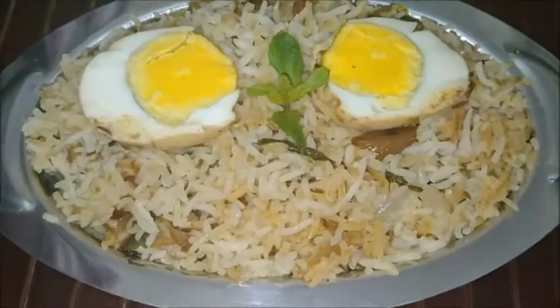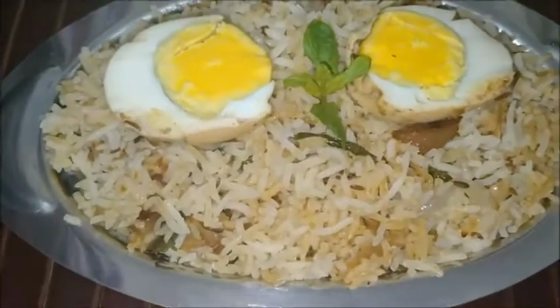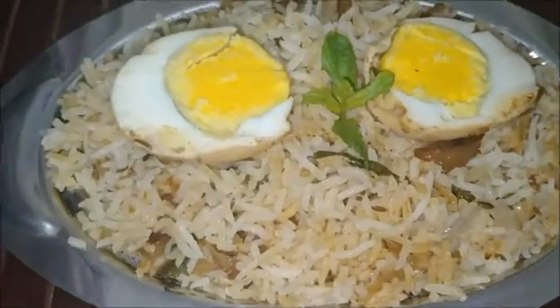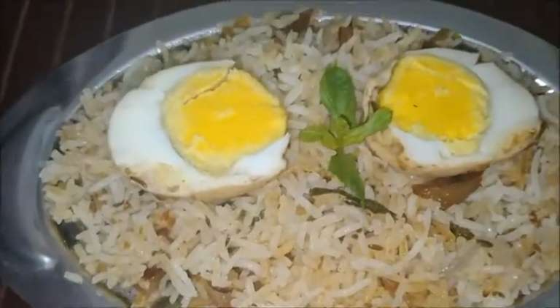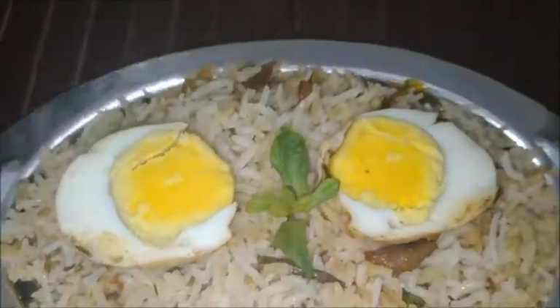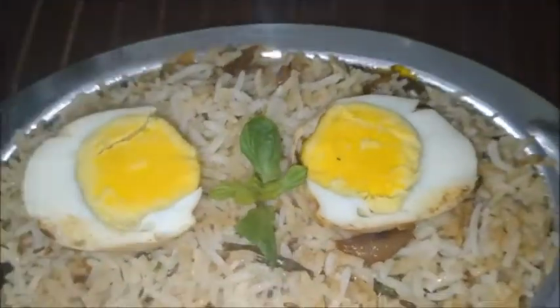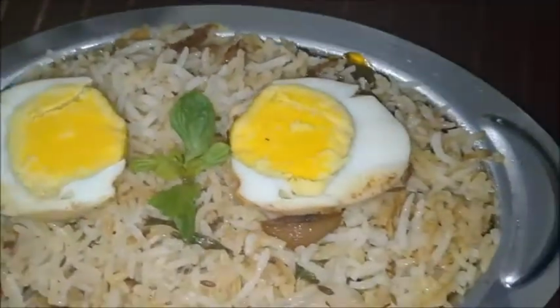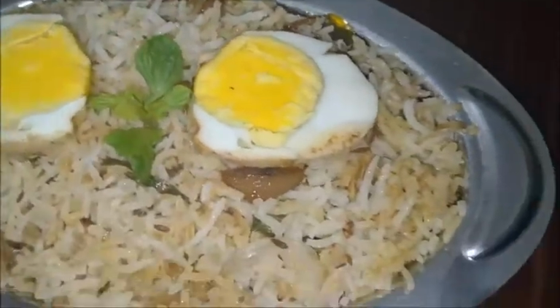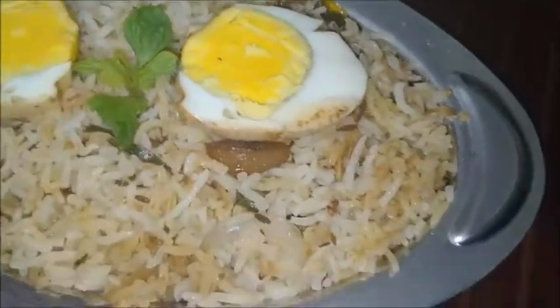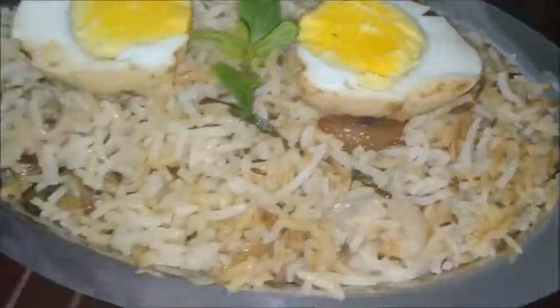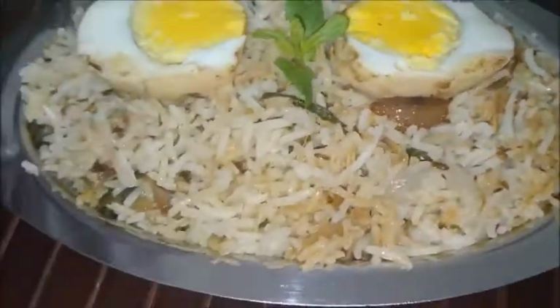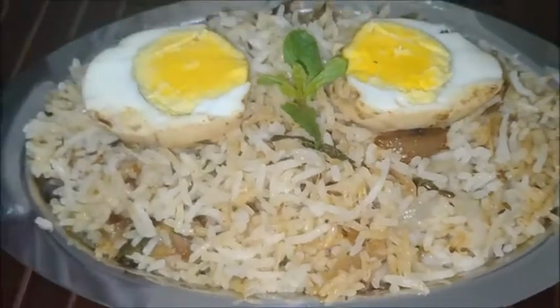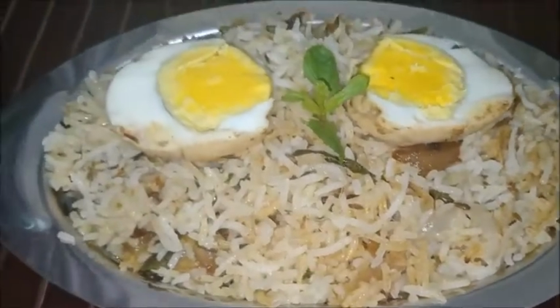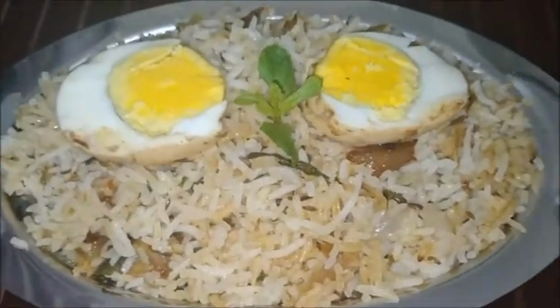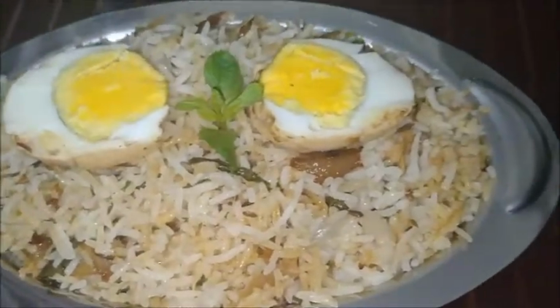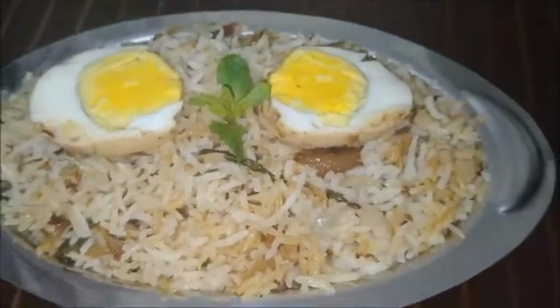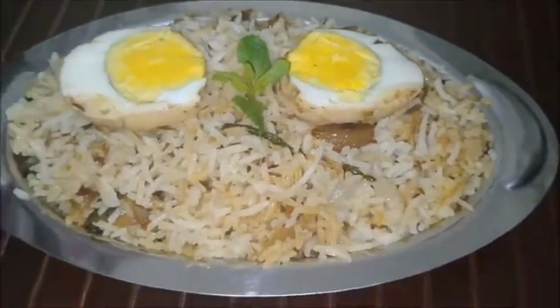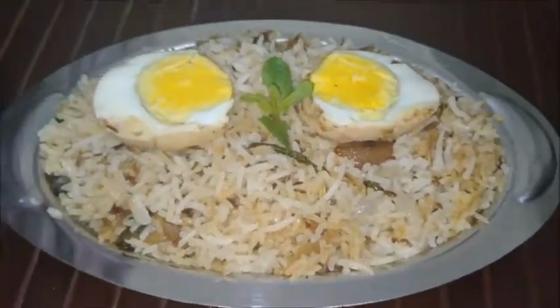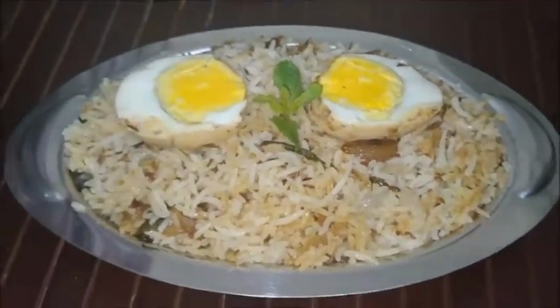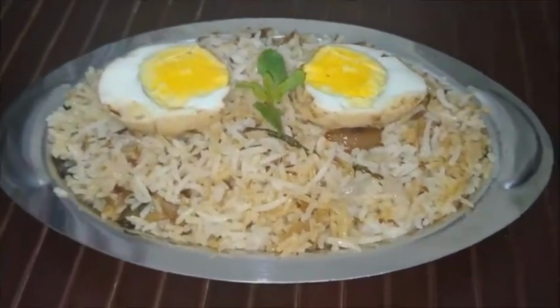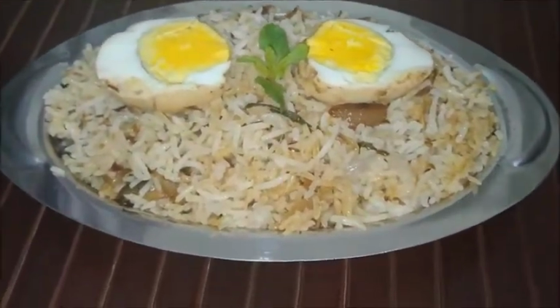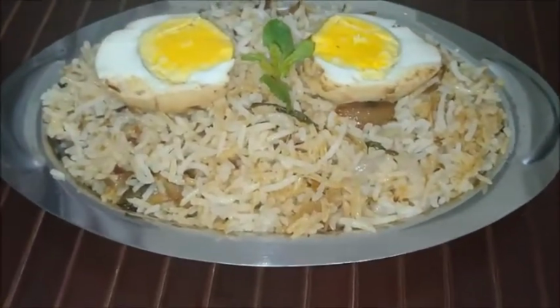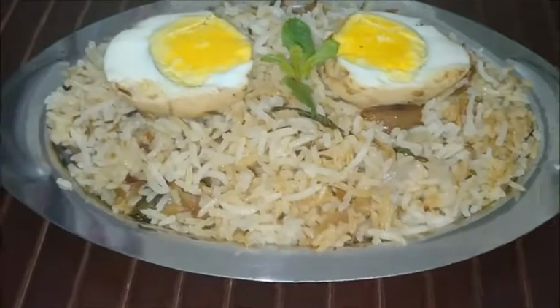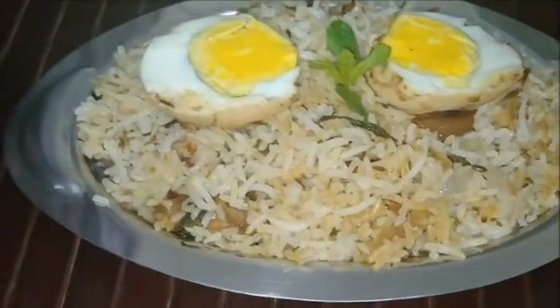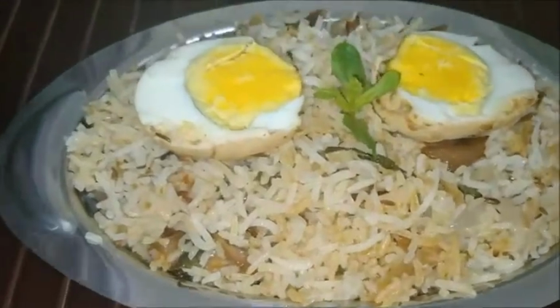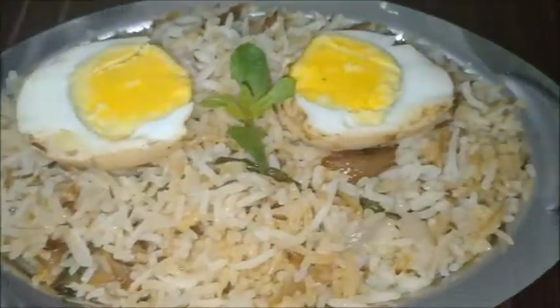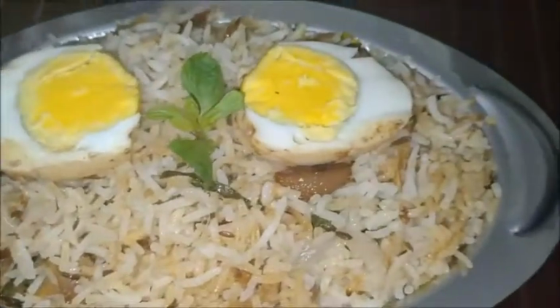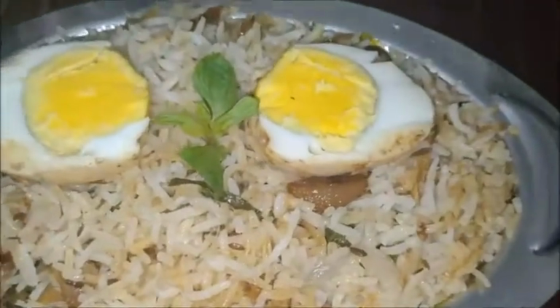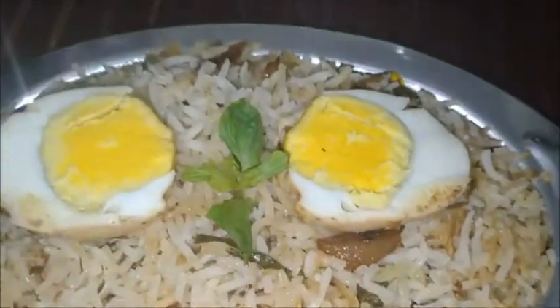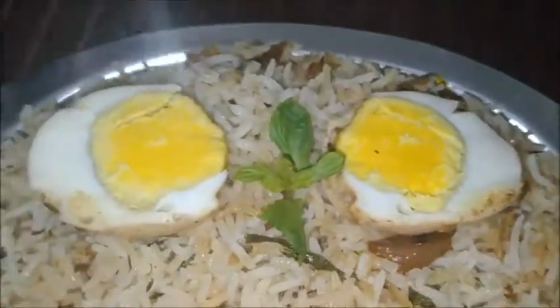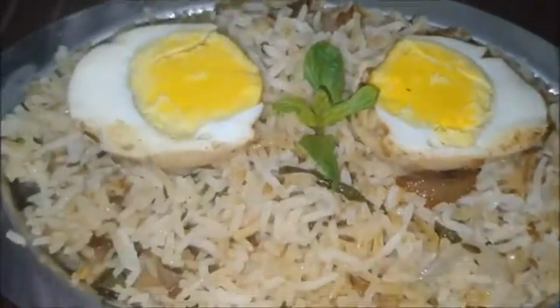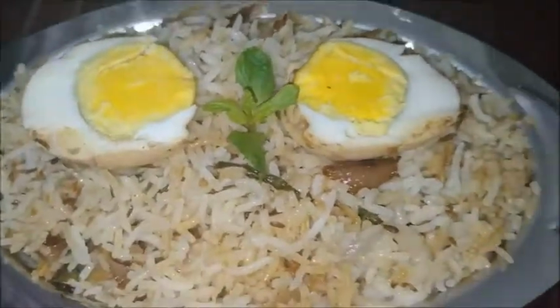It is a very easy and quick process to make biryani like this. Hope you all liked my video. Like and share with your friends. Subscribe to my channel, and if you are new, click on the bell icon for more notifications. Thanks for watching.